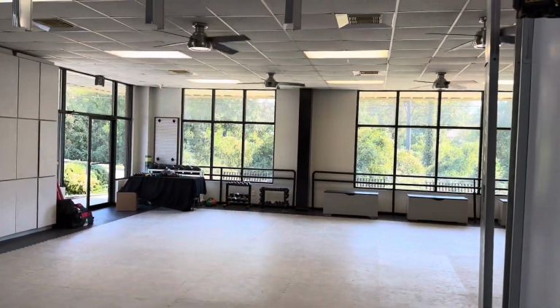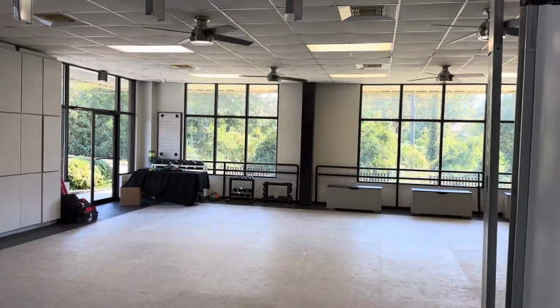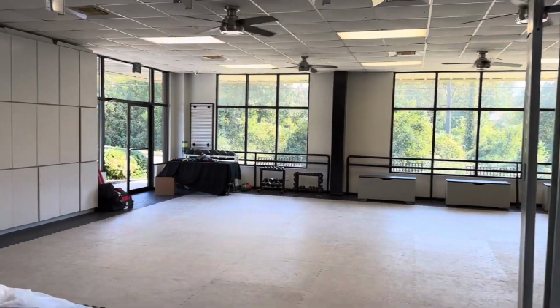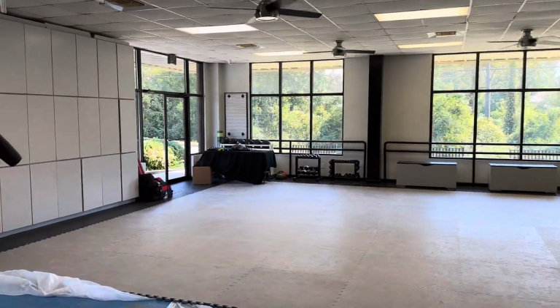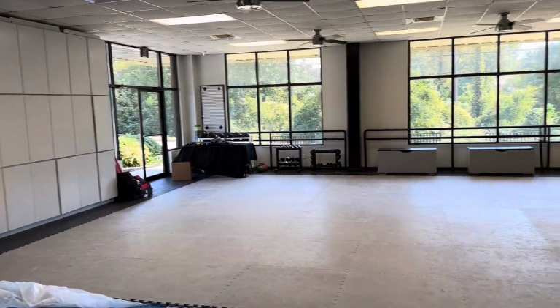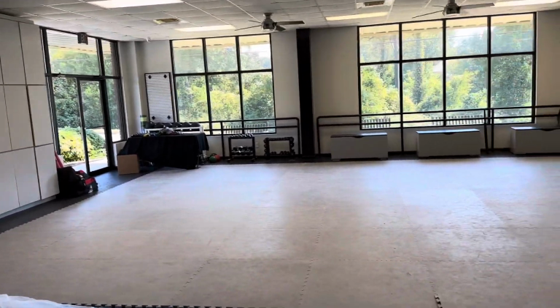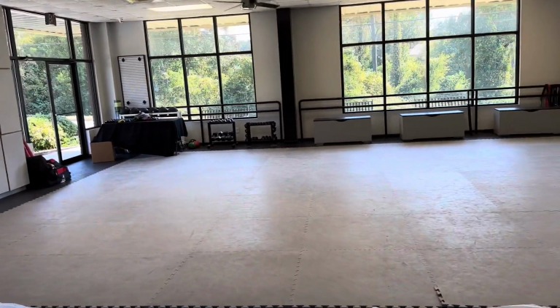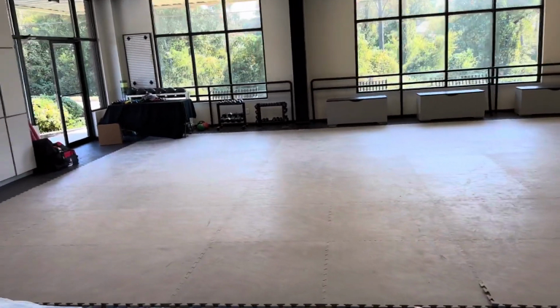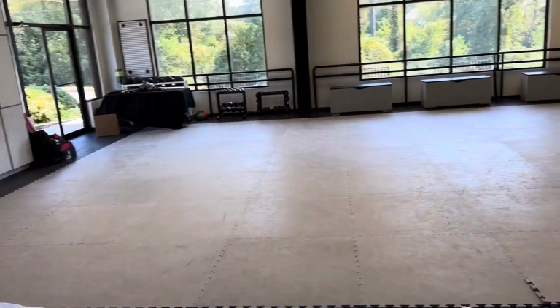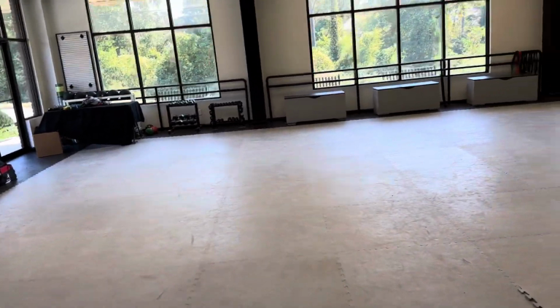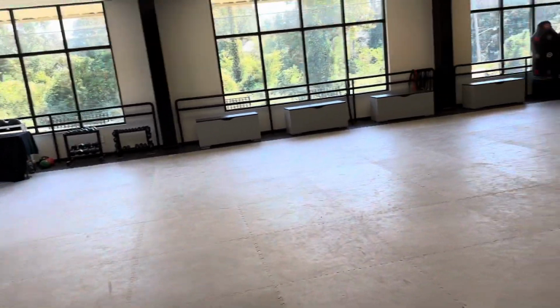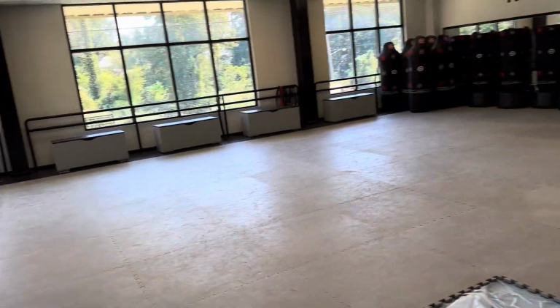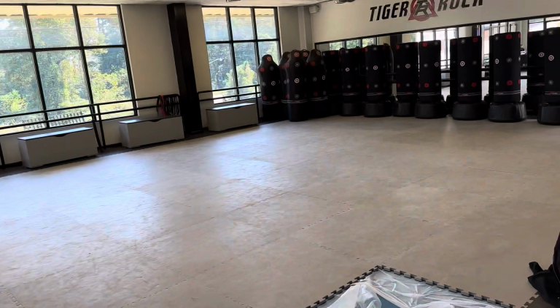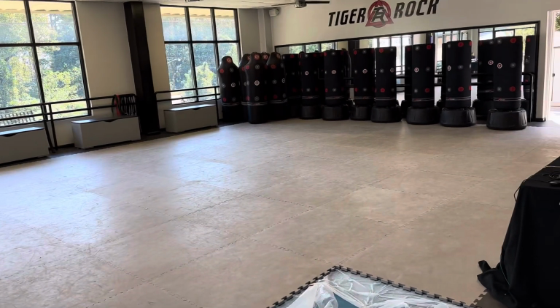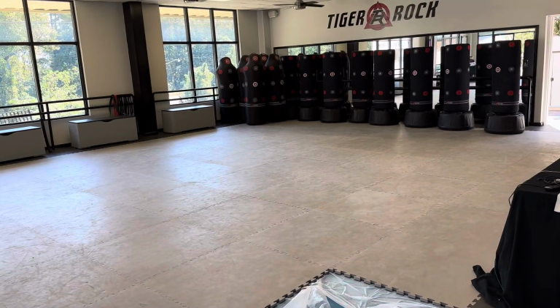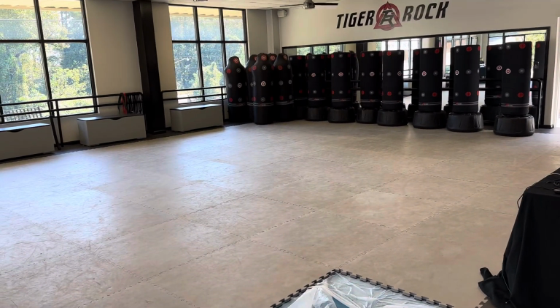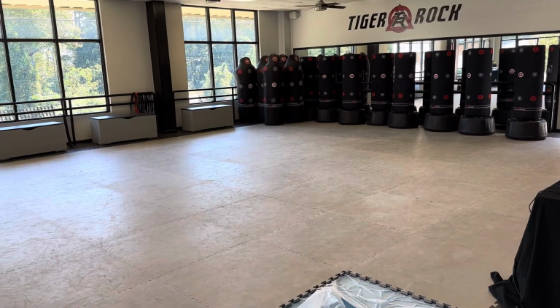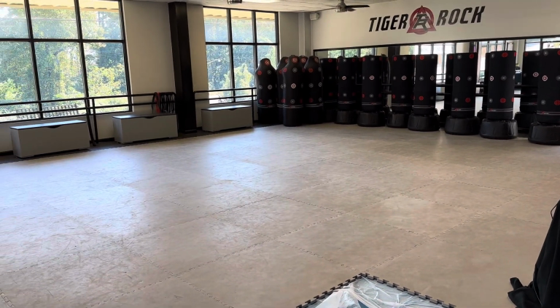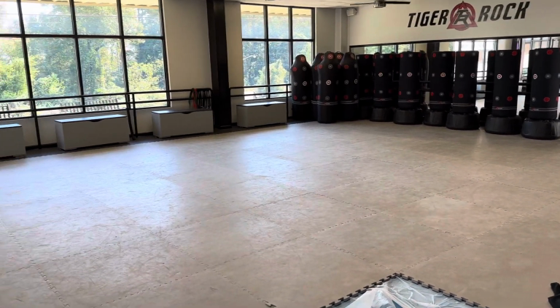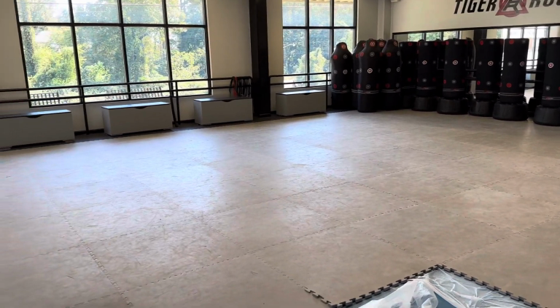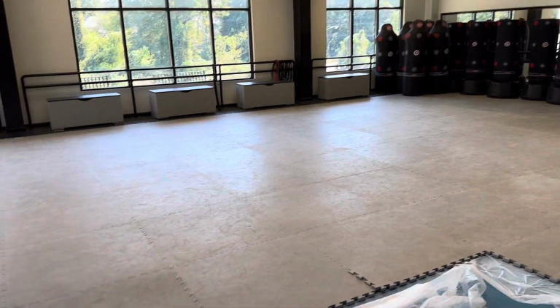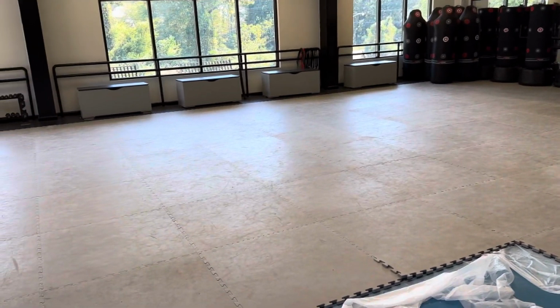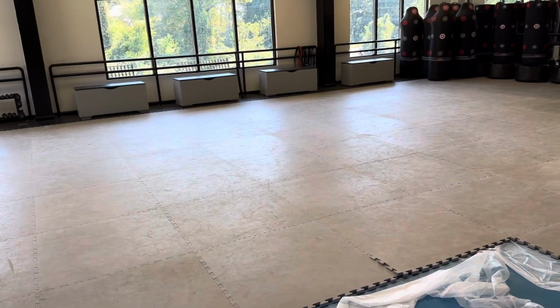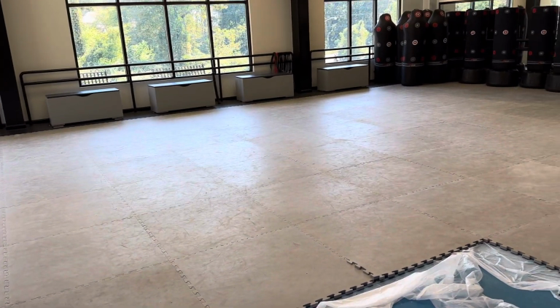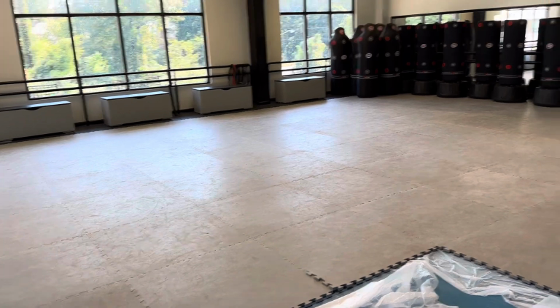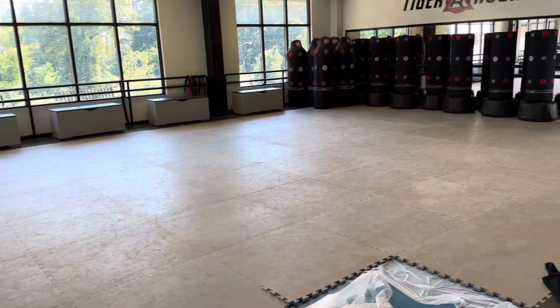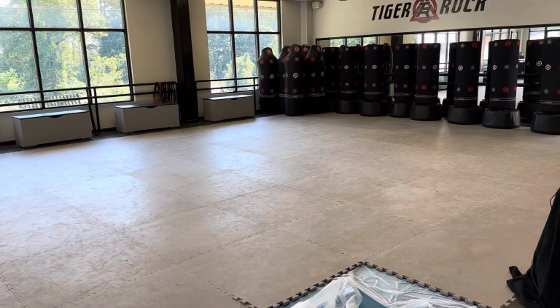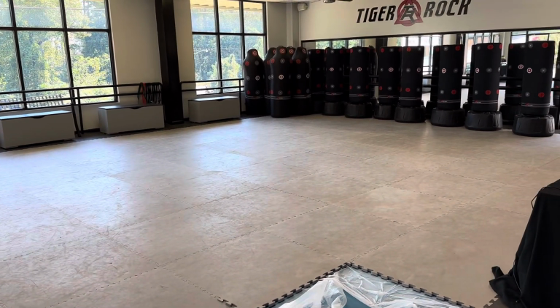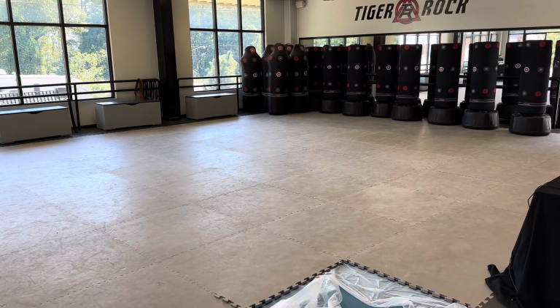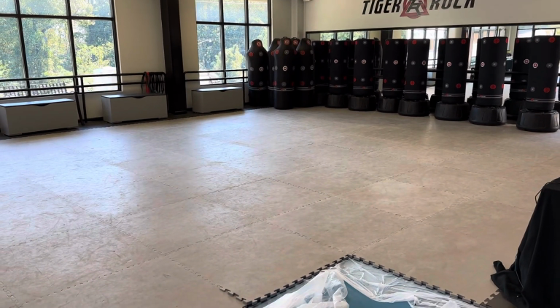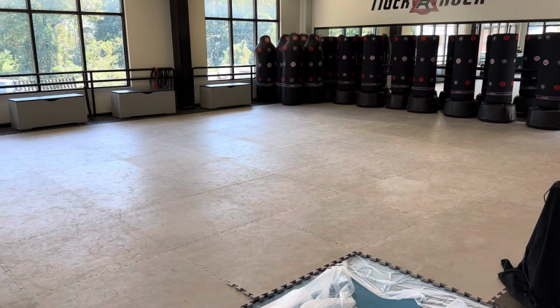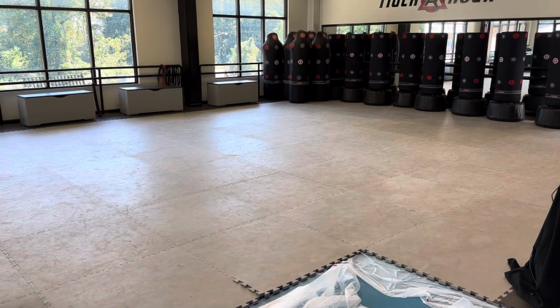All the other classes tonight will be on floor 1. That's the 4 o'clock junior advance, youth at 5, cubs at 6, junior white and yellows on this side at 6:45, and the adults on this side at 7:45.